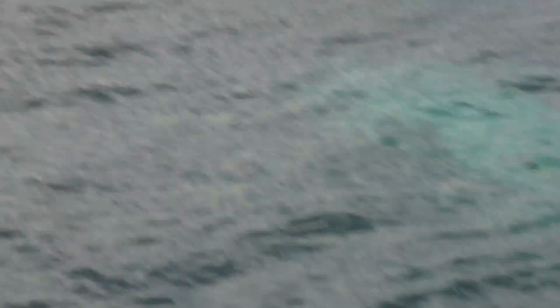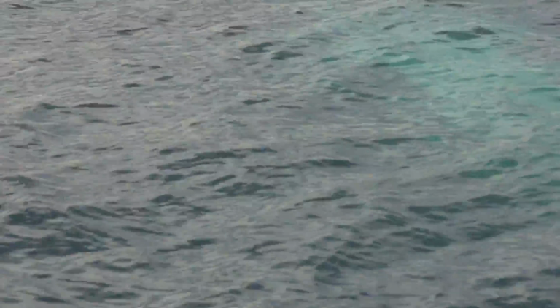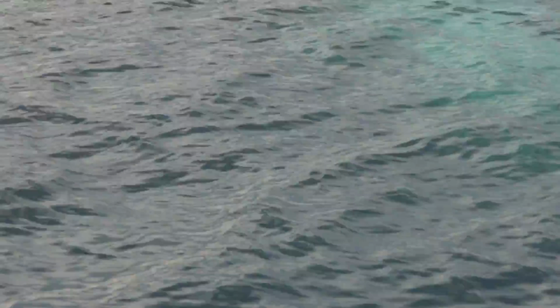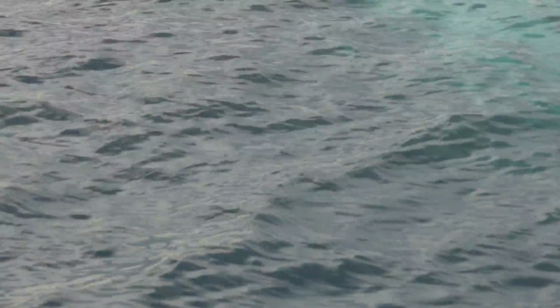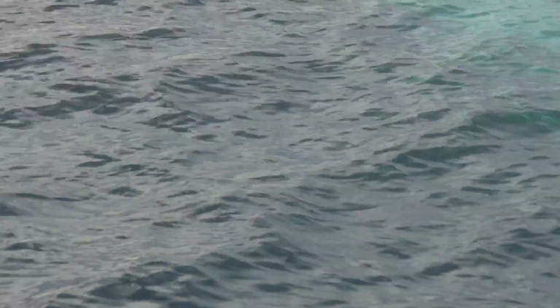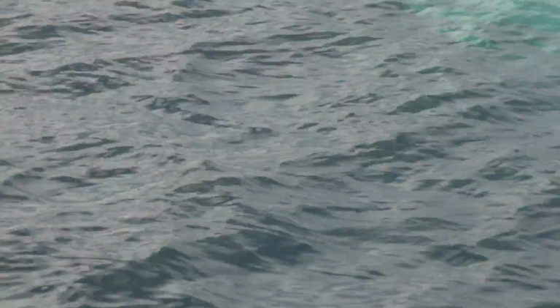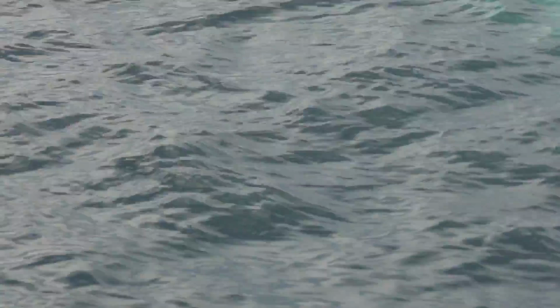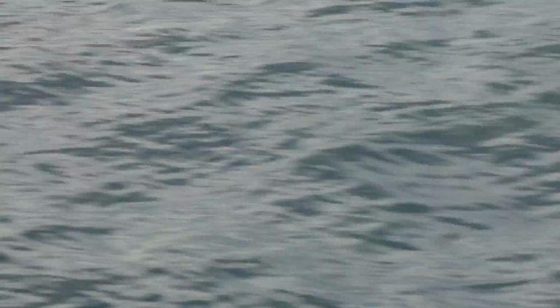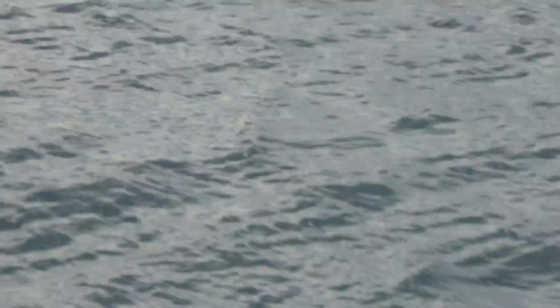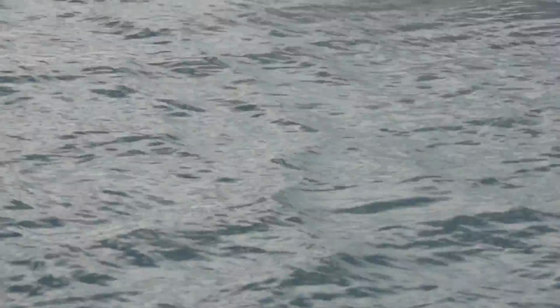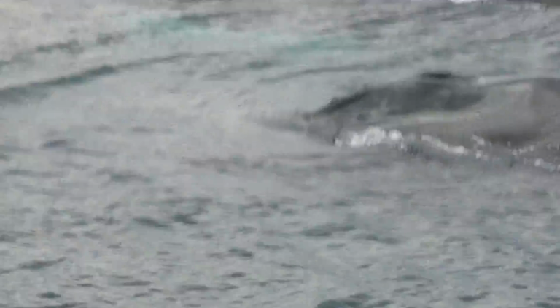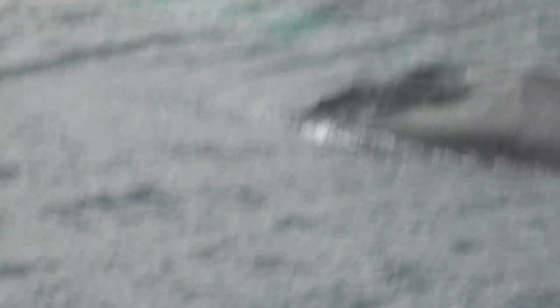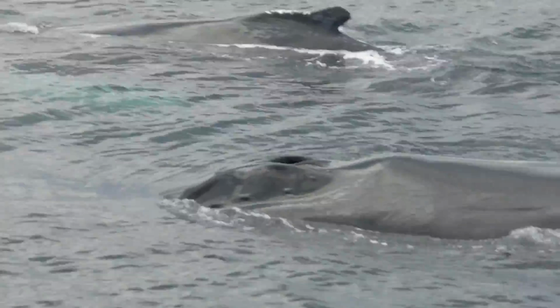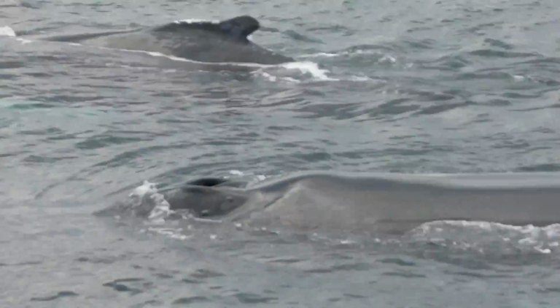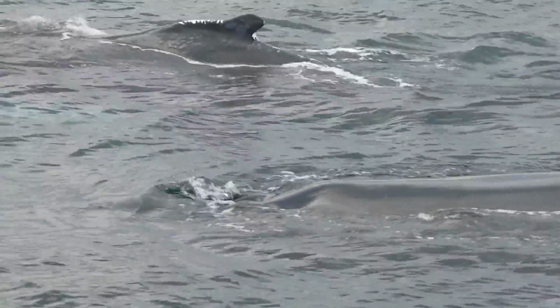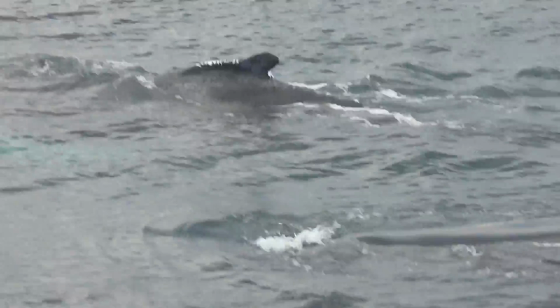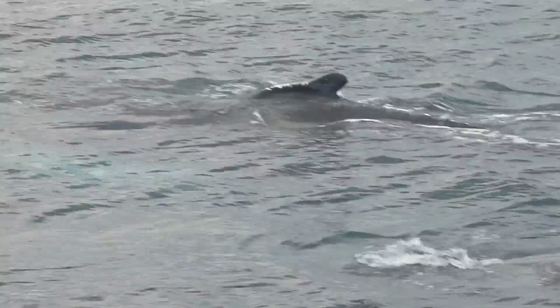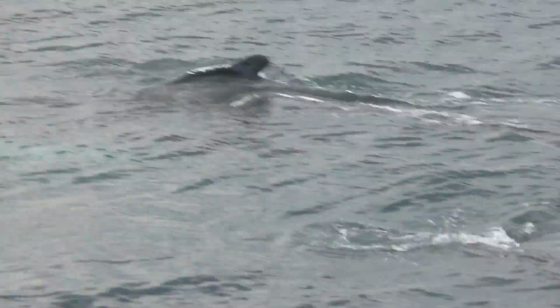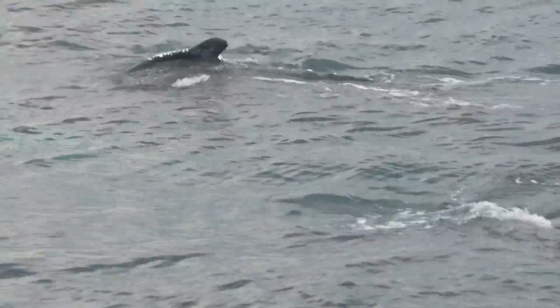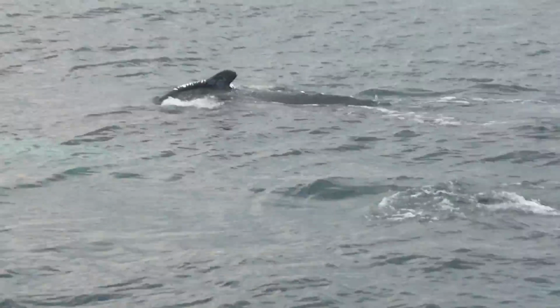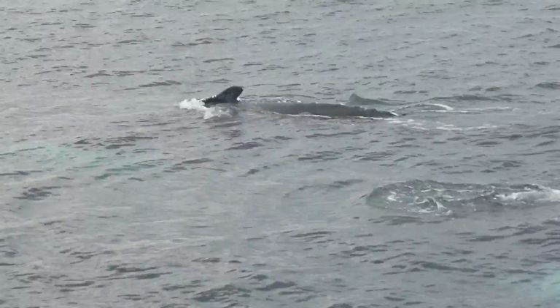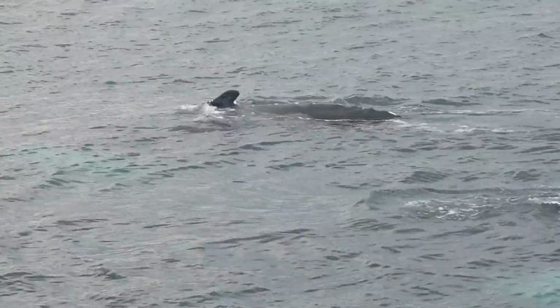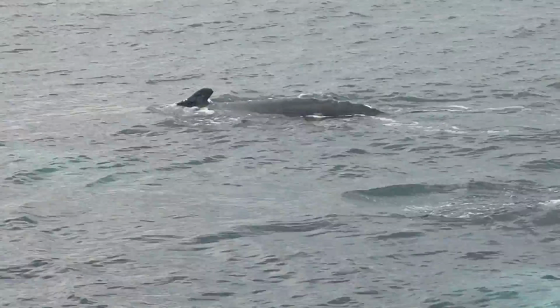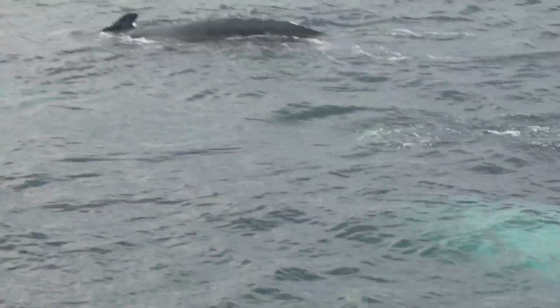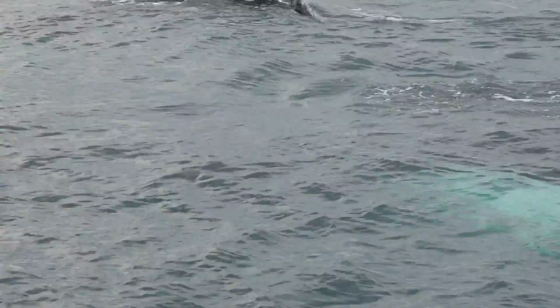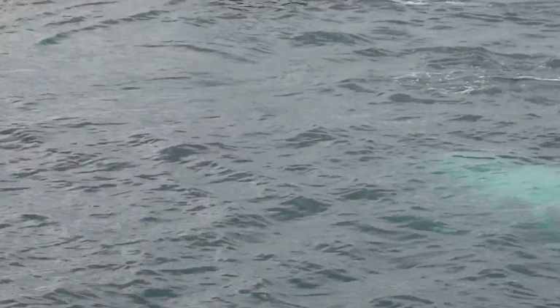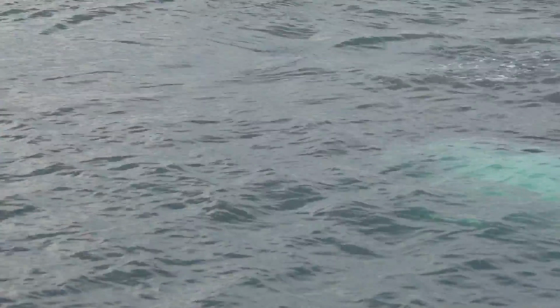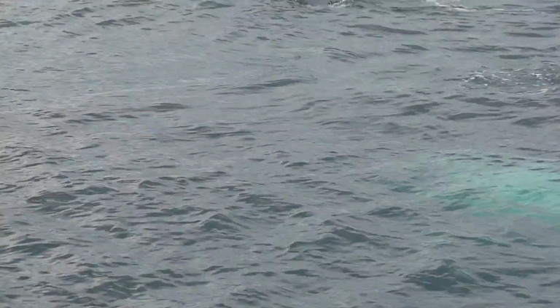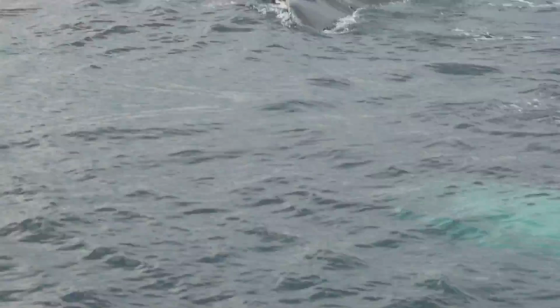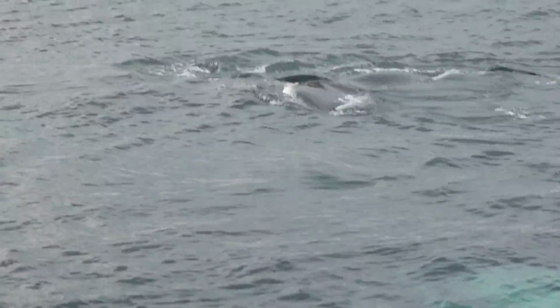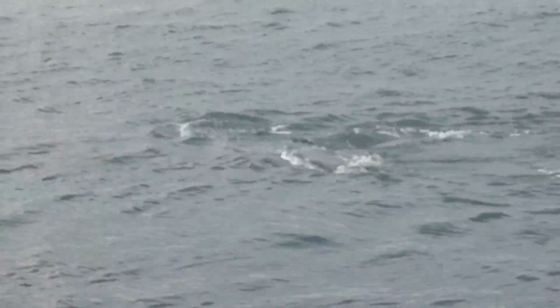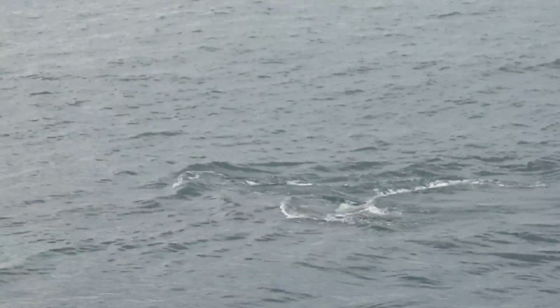If any of you are on the third deck, hopefully you can see the calf was just right on top of the mother. You can see the difference in size between these two. It's definitely obvious which one's the baby.